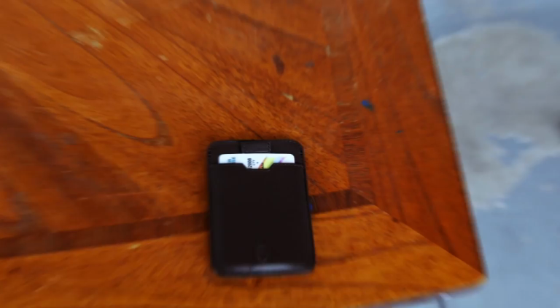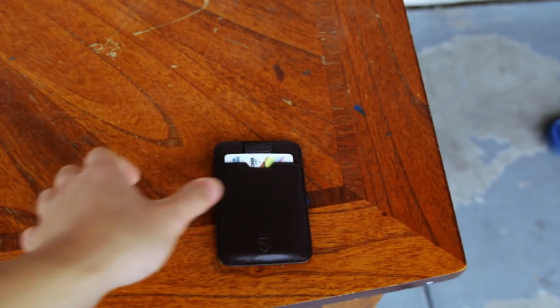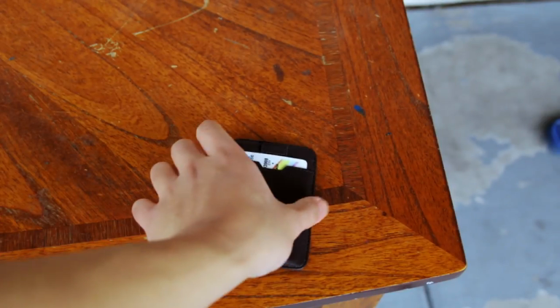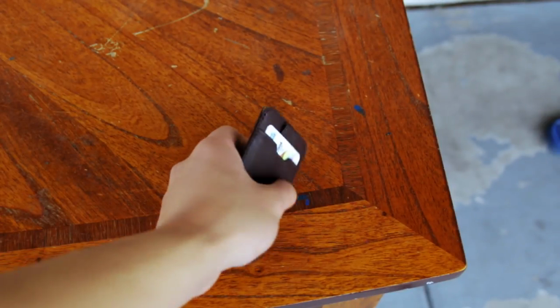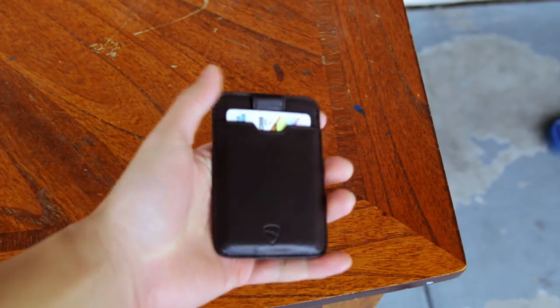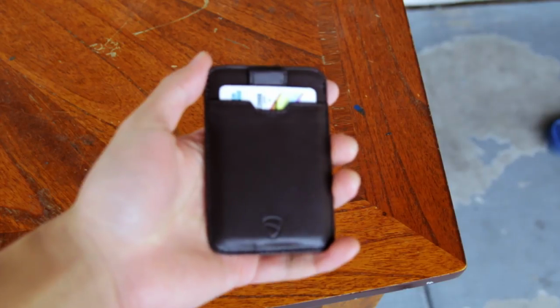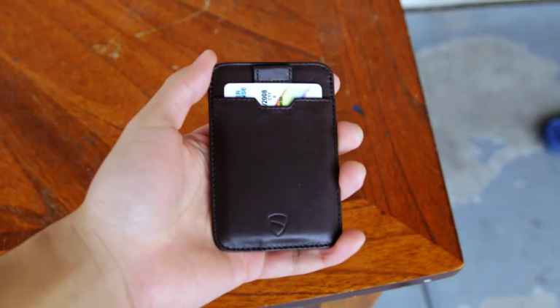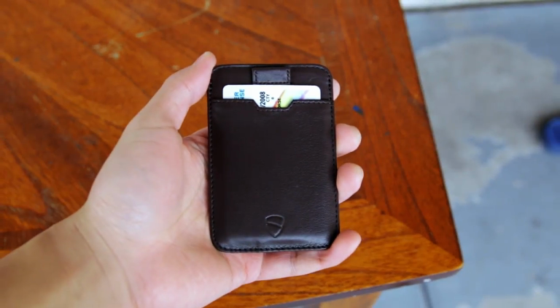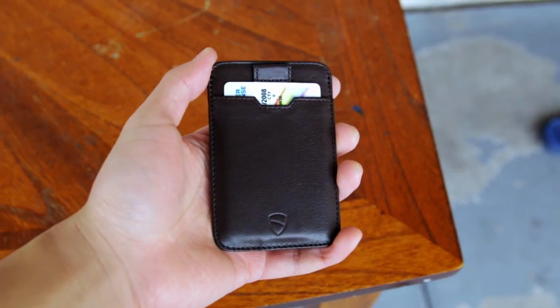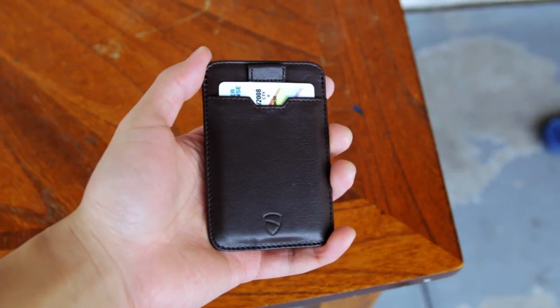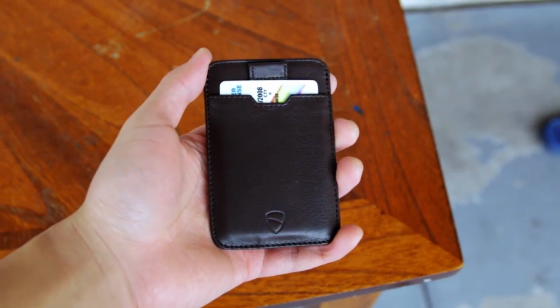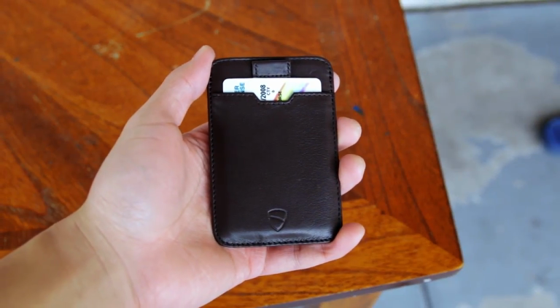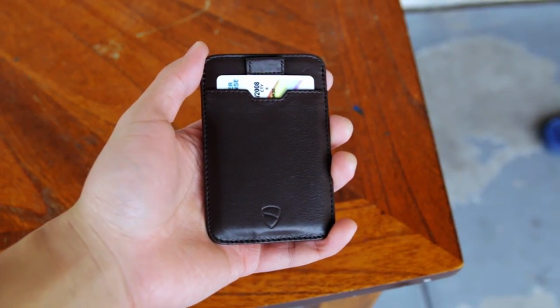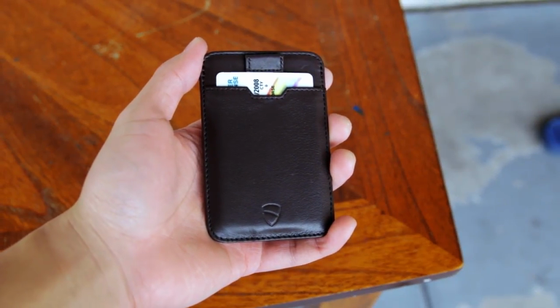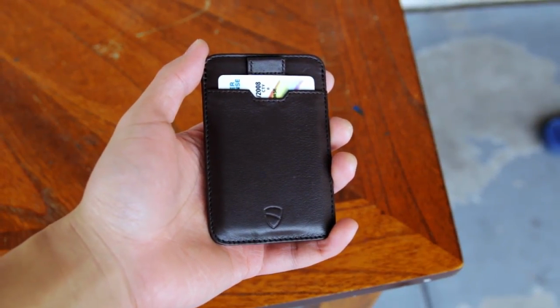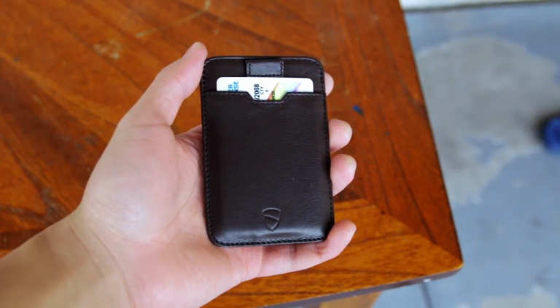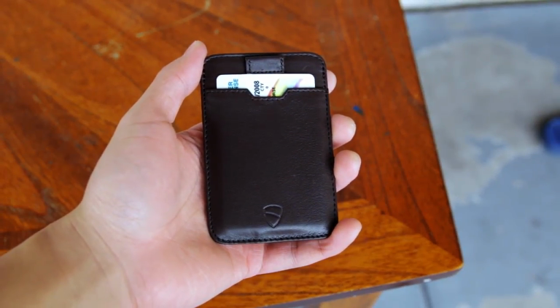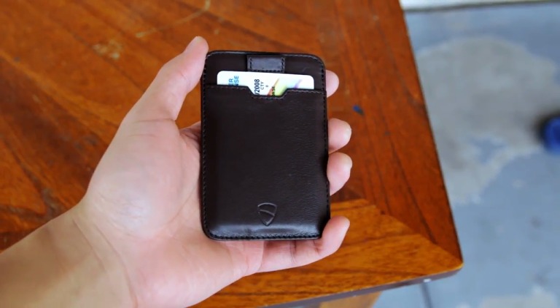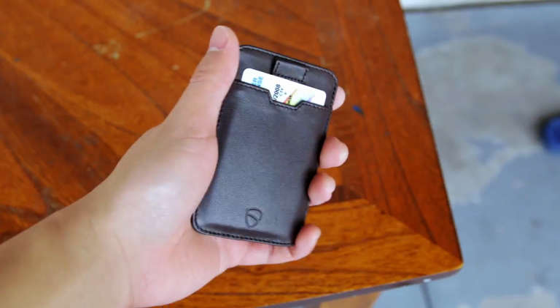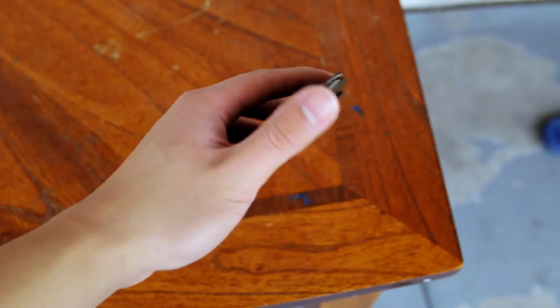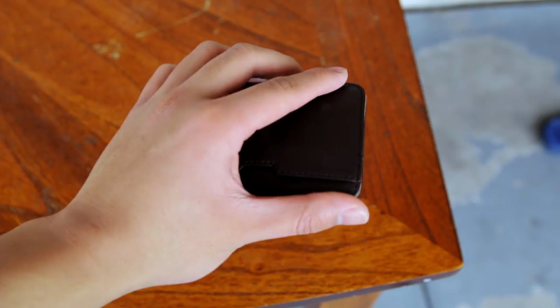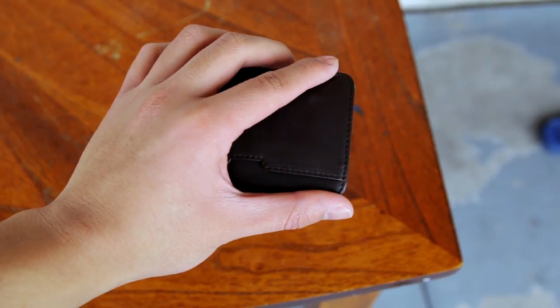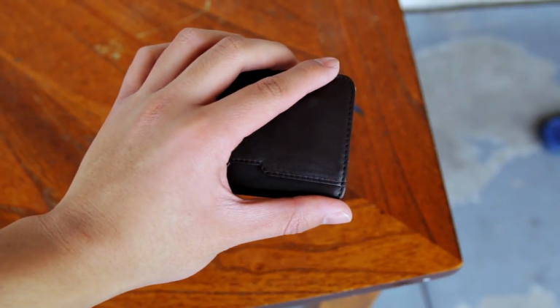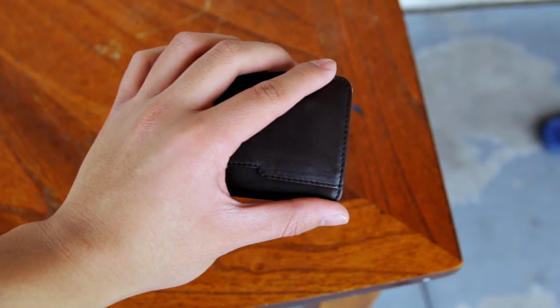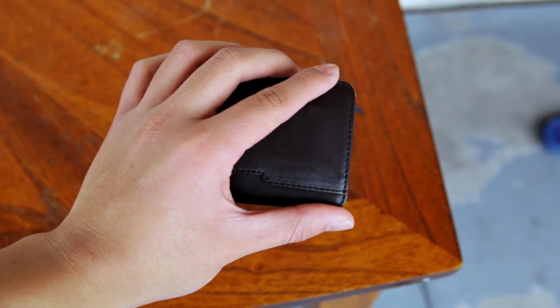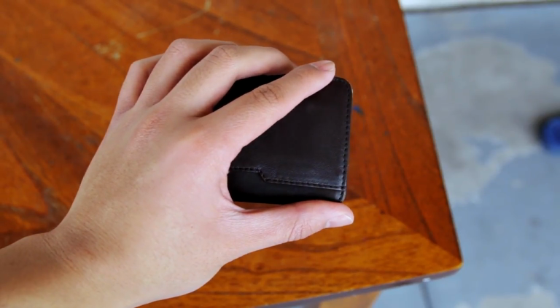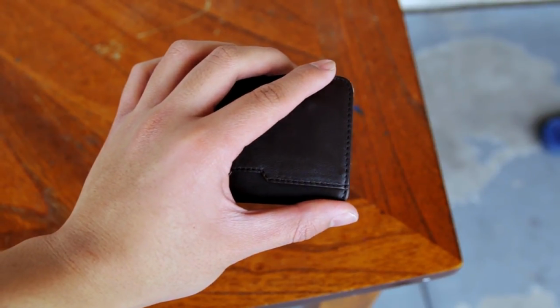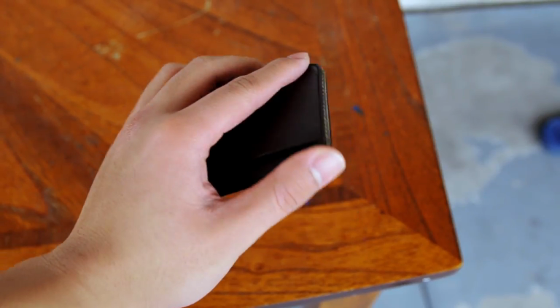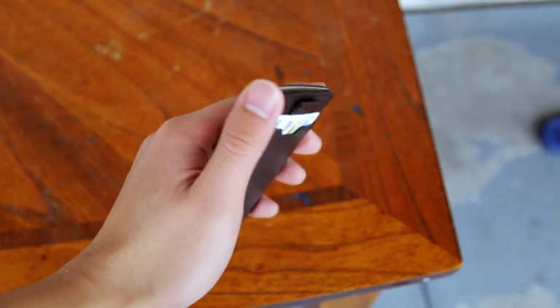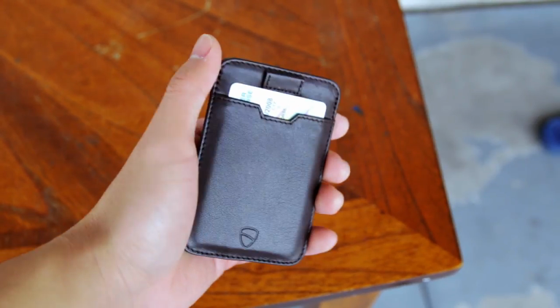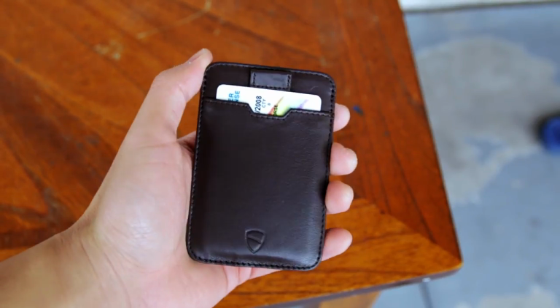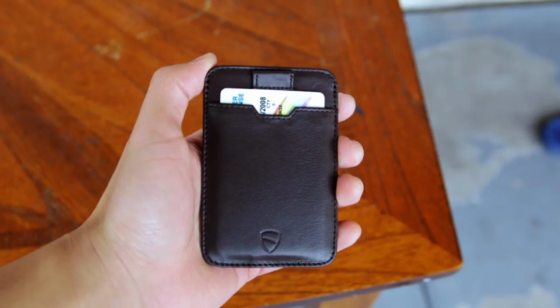When you first pick up the wallet, you immediately feel how good the quality of the leather is. It's super soft and it will develop a unique worn out look over time, which is really nice. Make sure to also take a sniff of the wallet once you receive it.